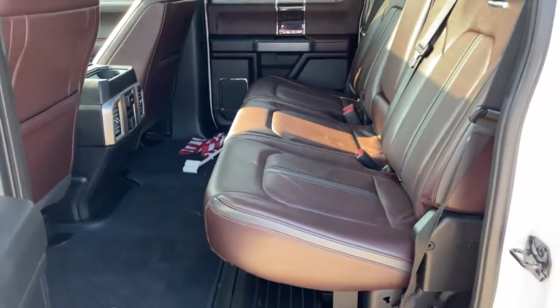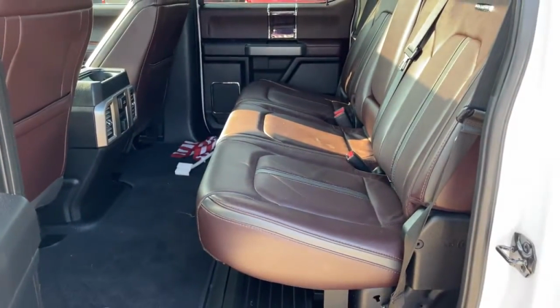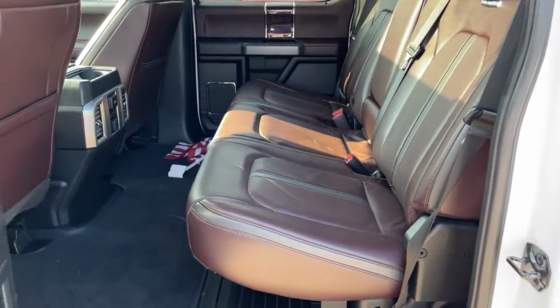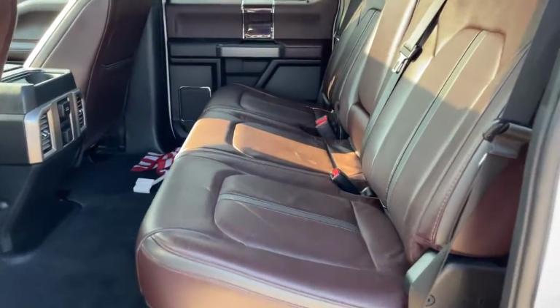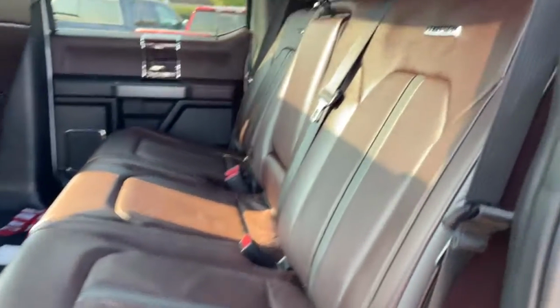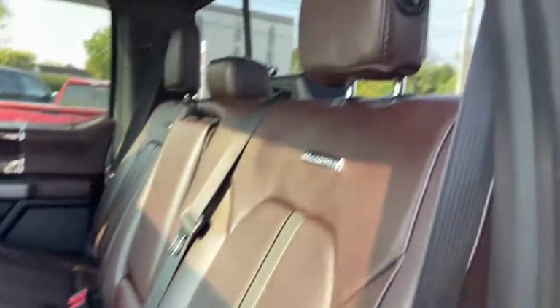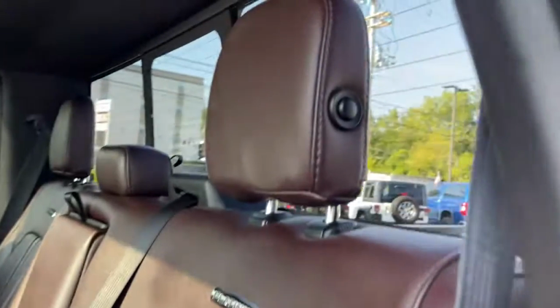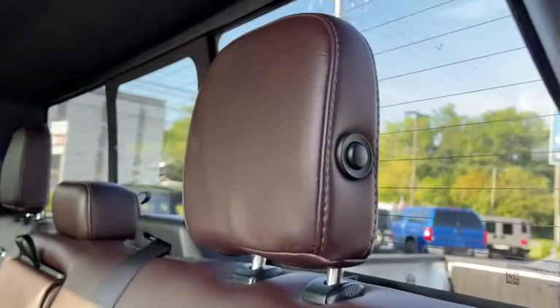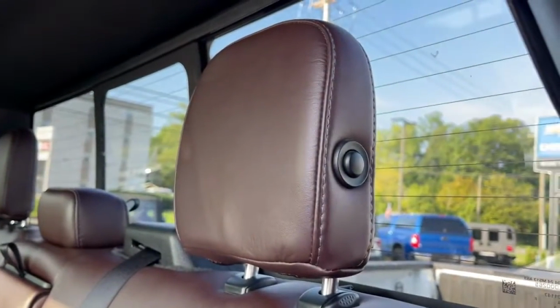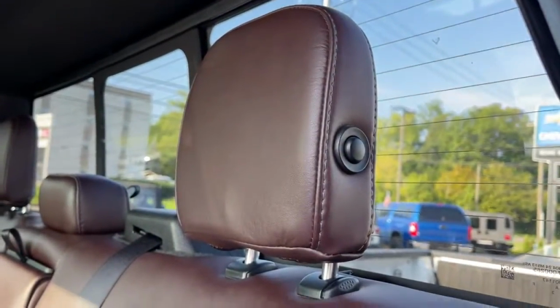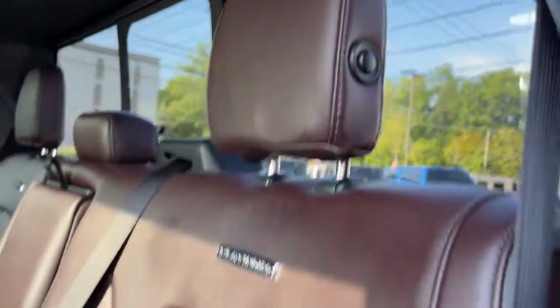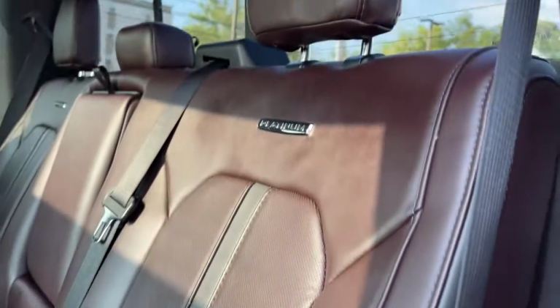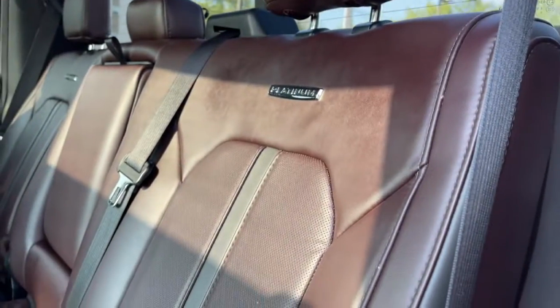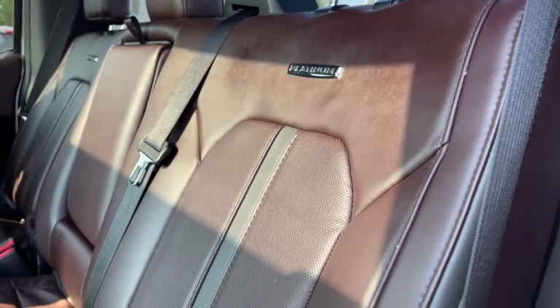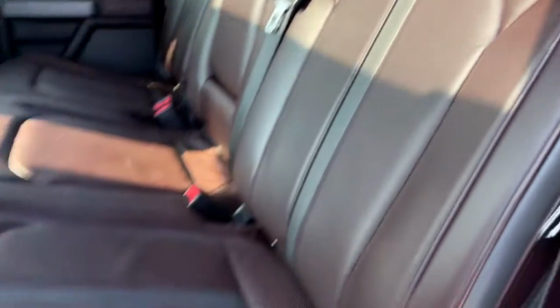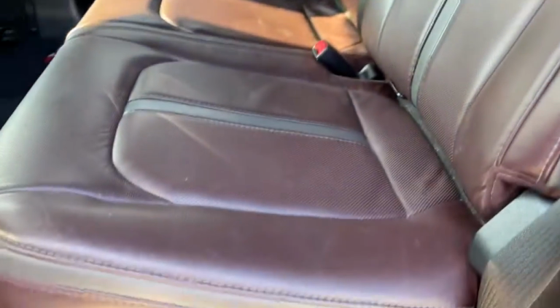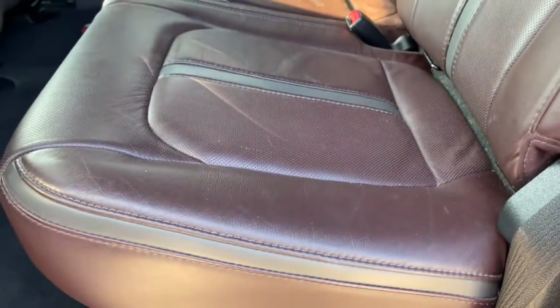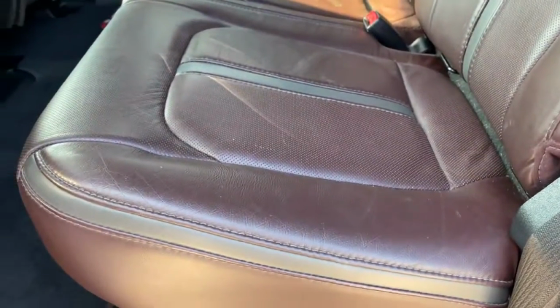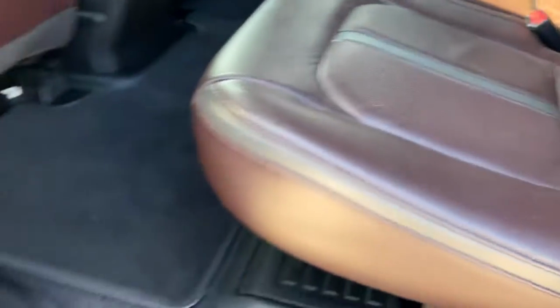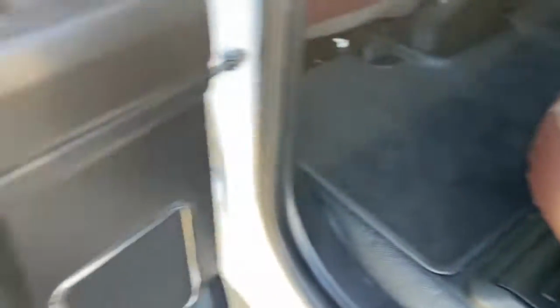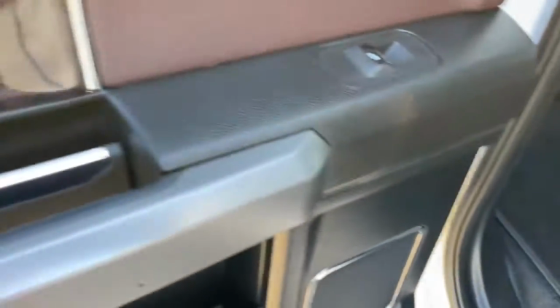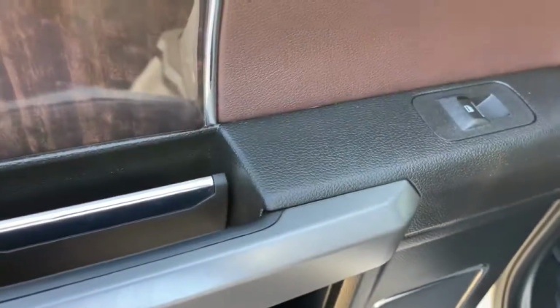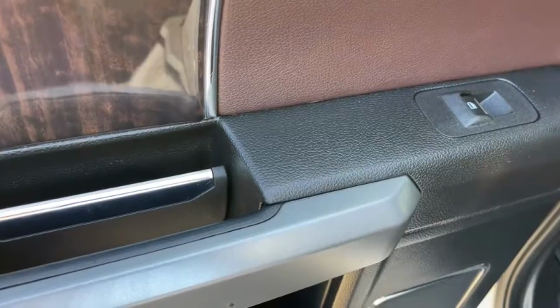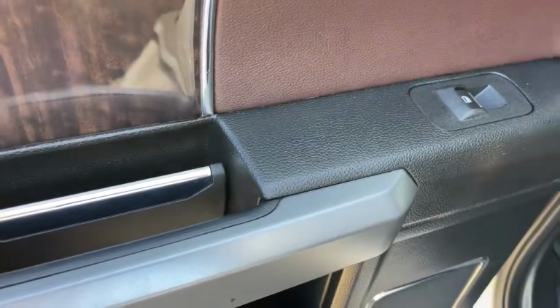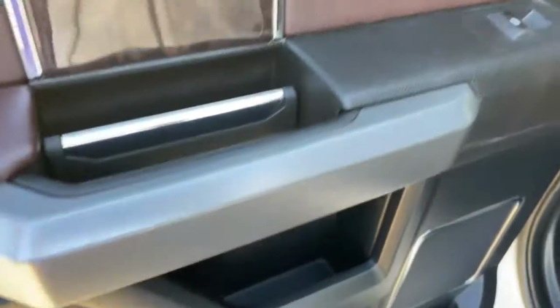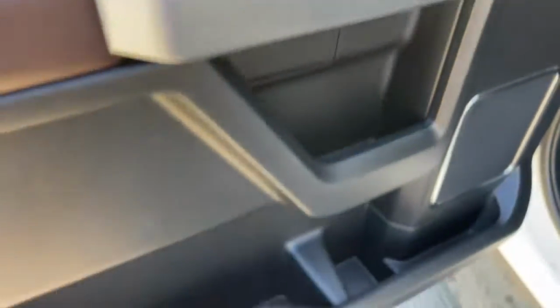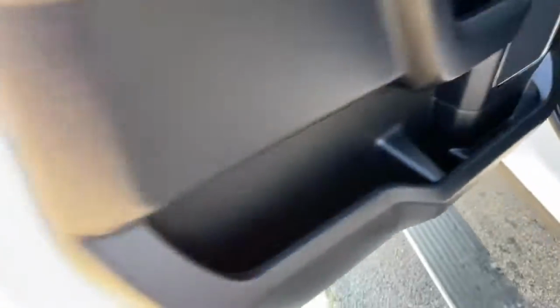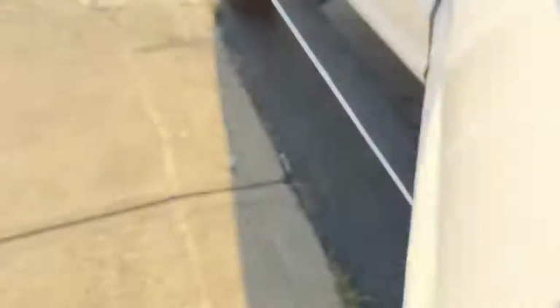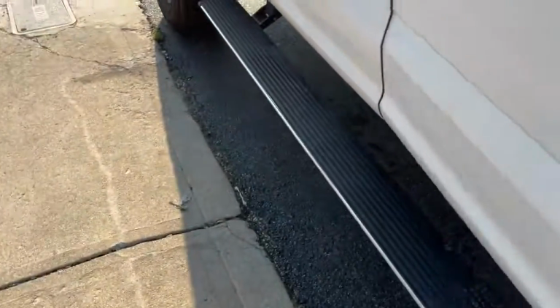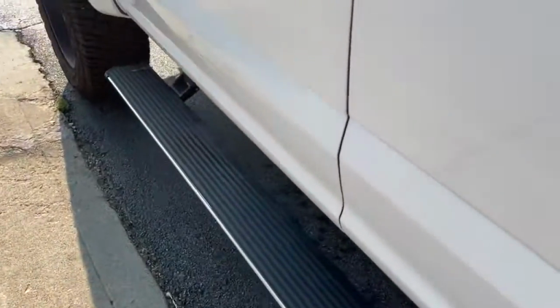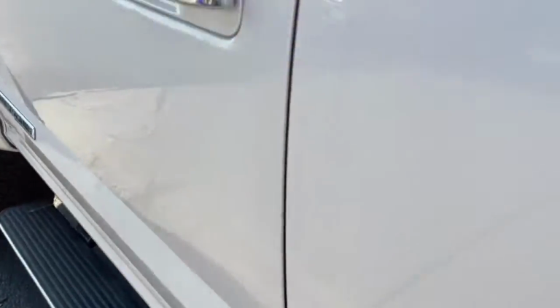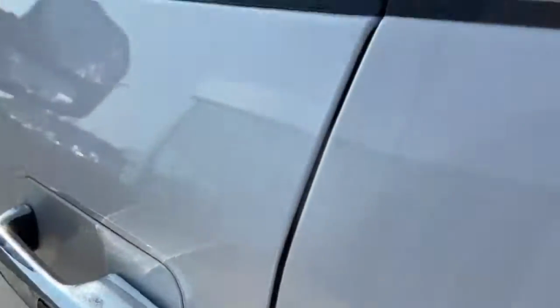Get the strength you need and the all-day comfort you want in this exceptionally capable F-350. Our team will give you an outstanding test drive experience. Stop in today.